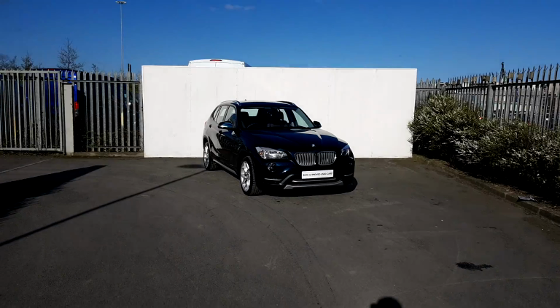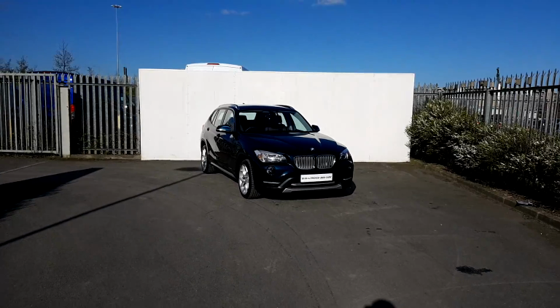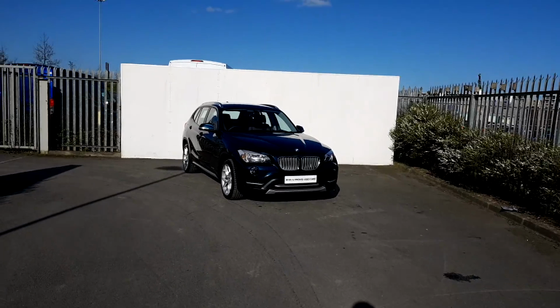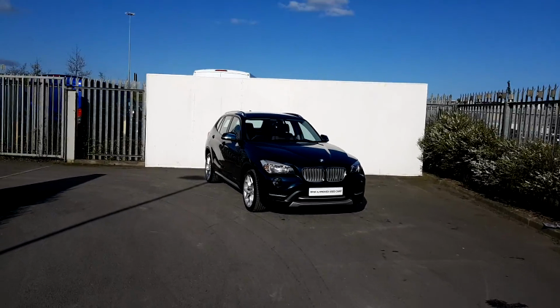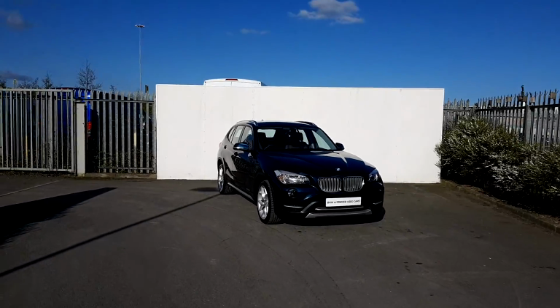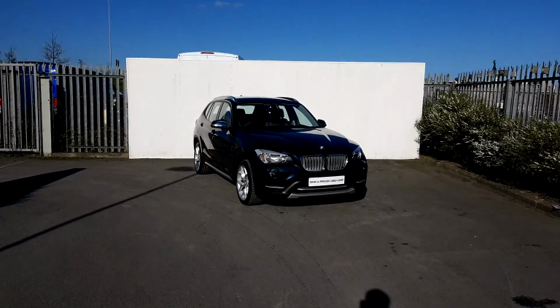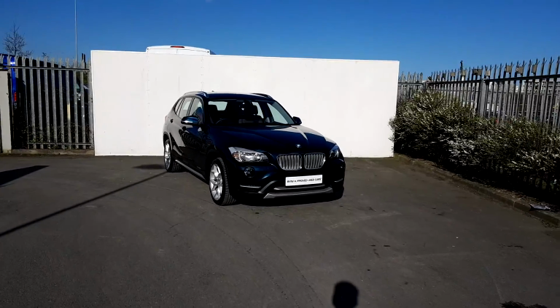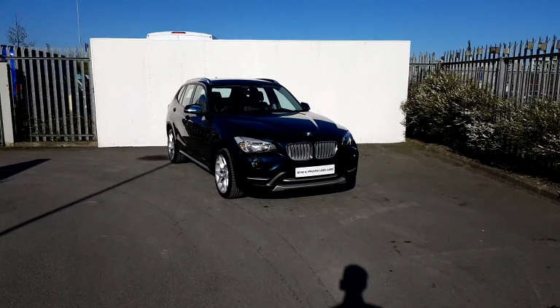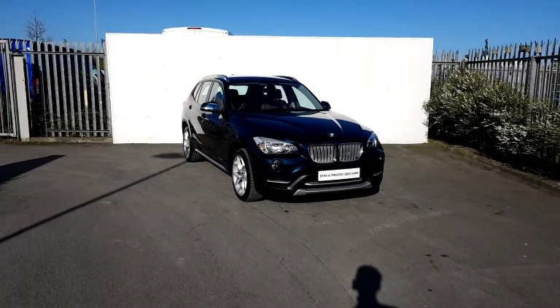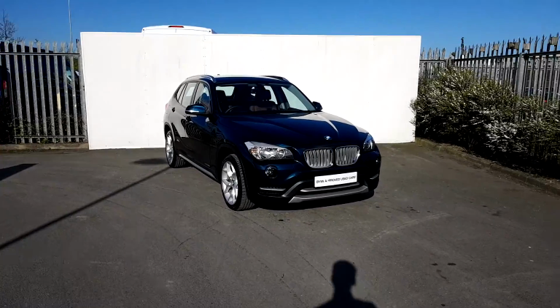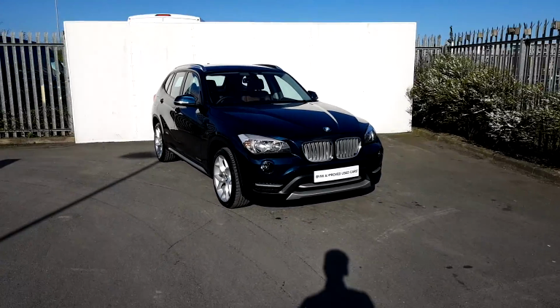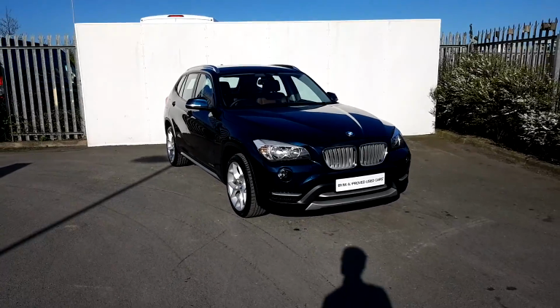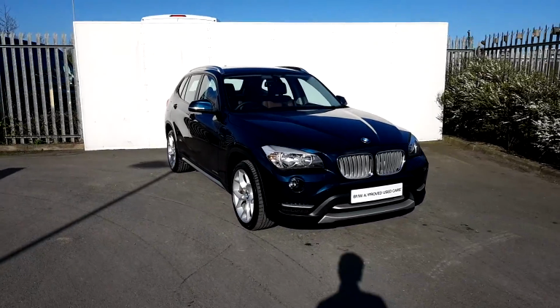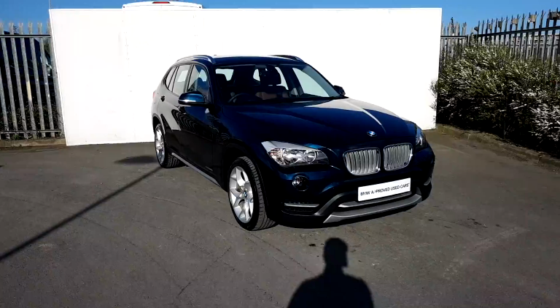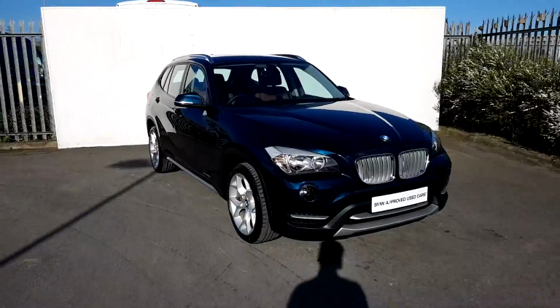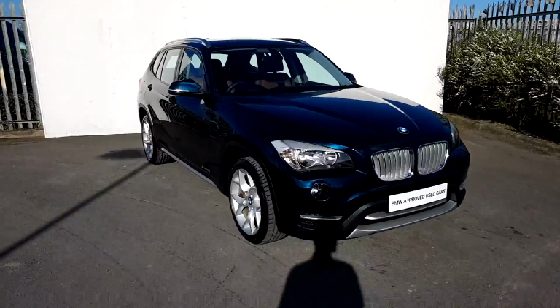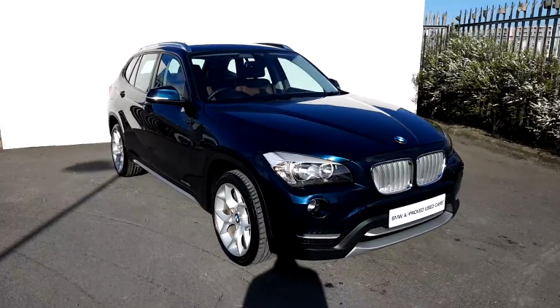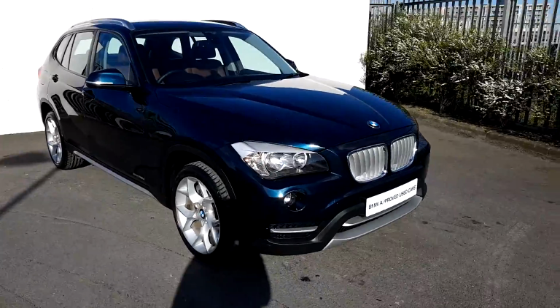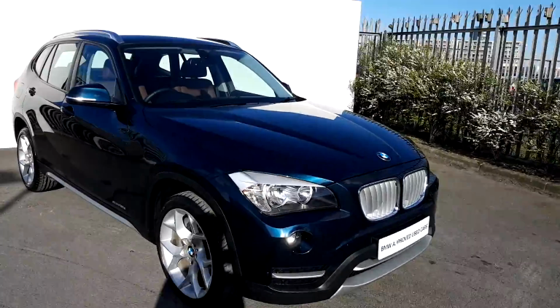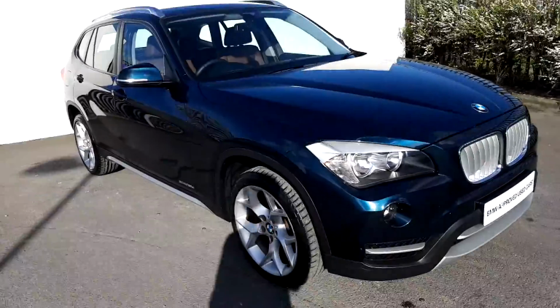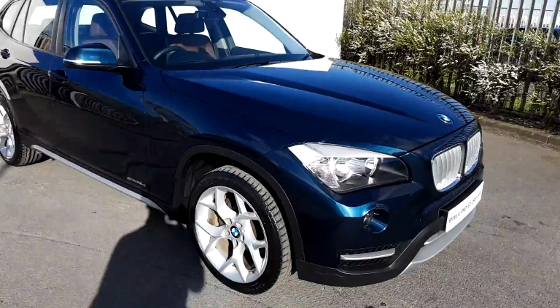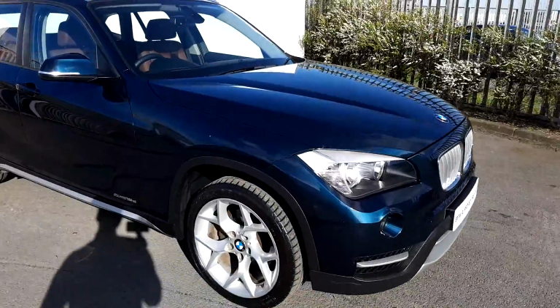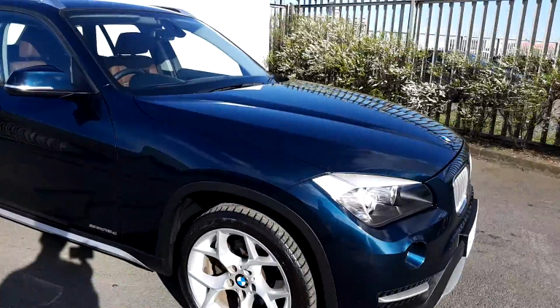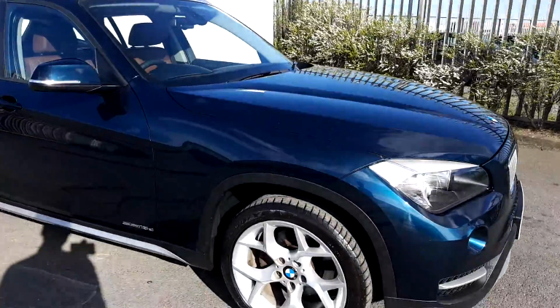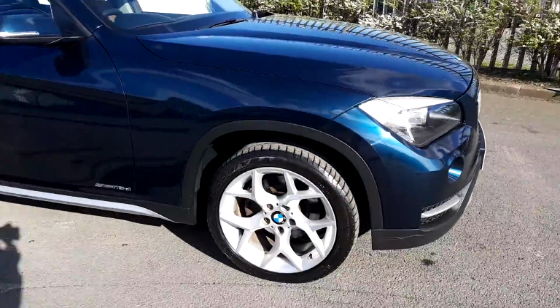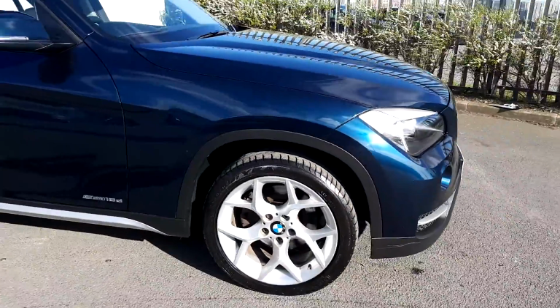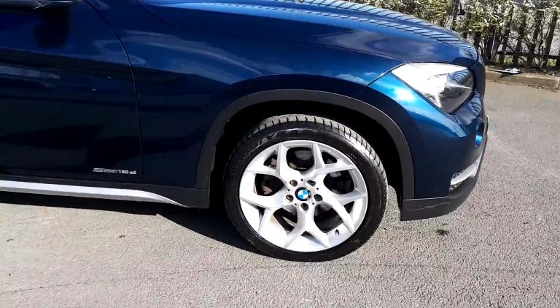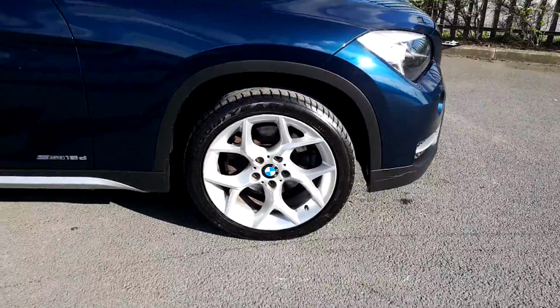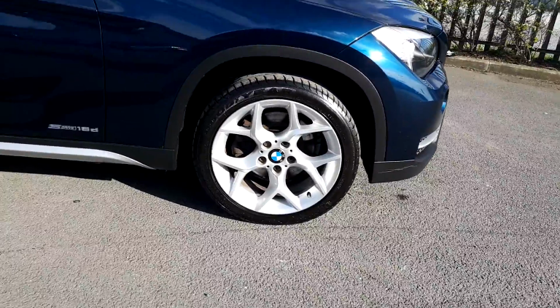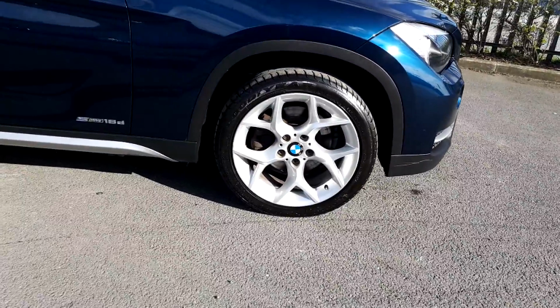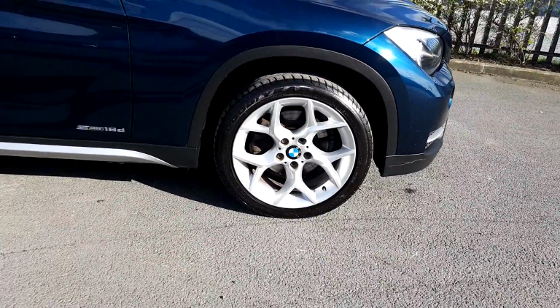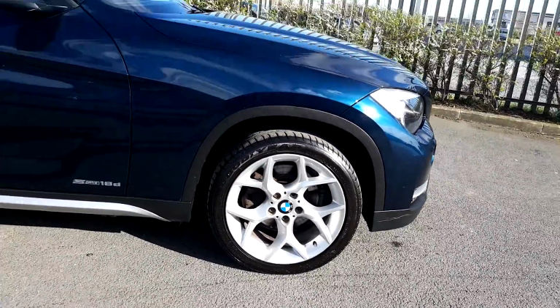Still near from BMW at Joe Duffy Motors. Today I'm going to be talking to you about this BMW X1 S Drive 18D. The color of the car is midnight blue and it's got lovely 18-inch alloy wheels with run-flat tires.